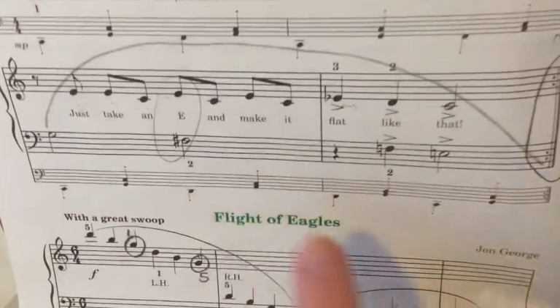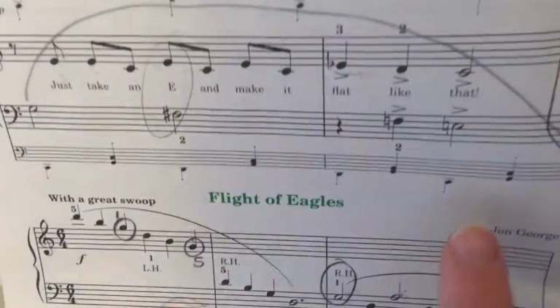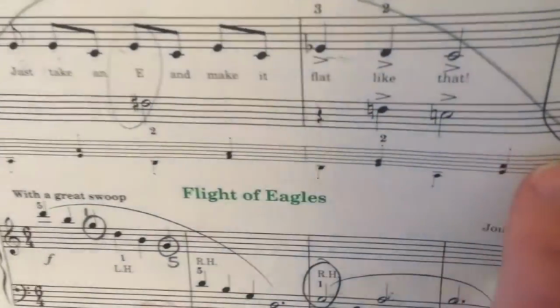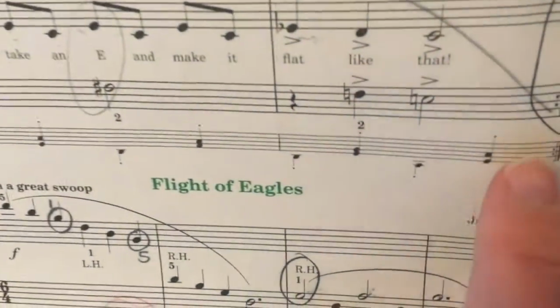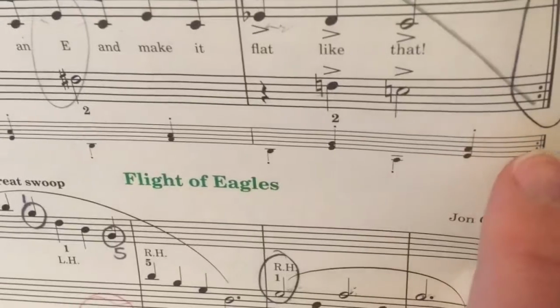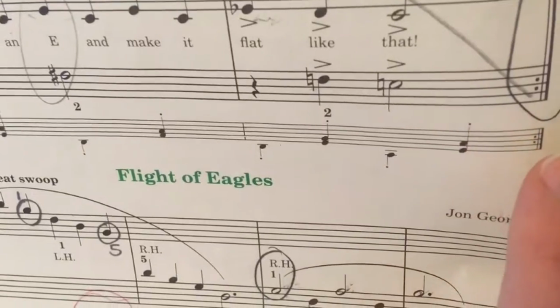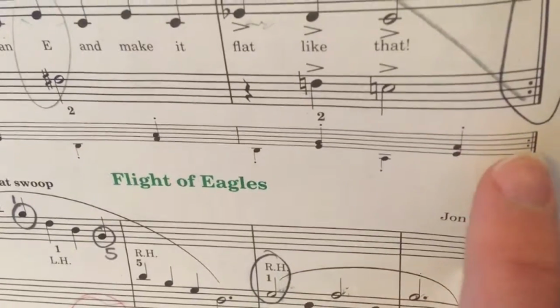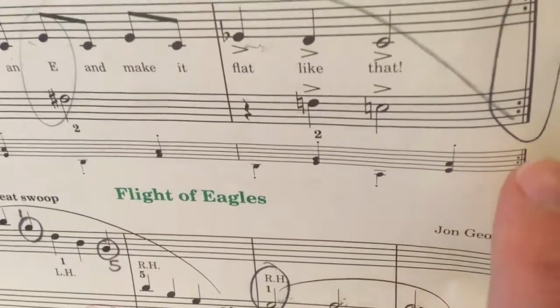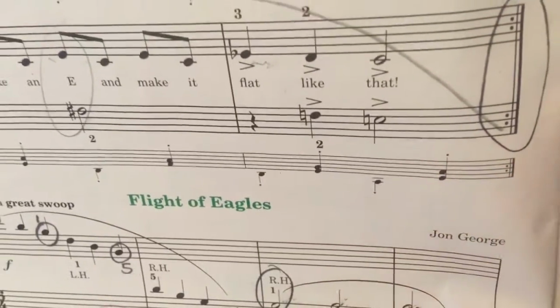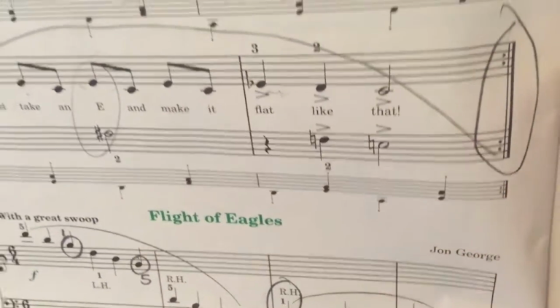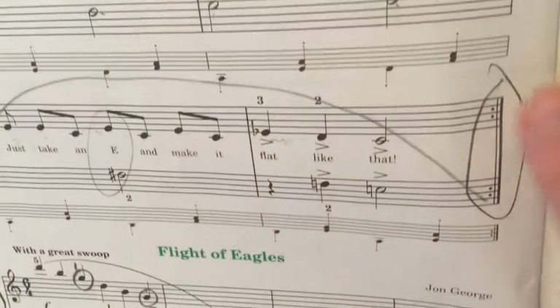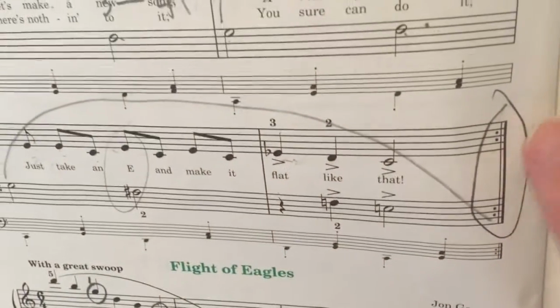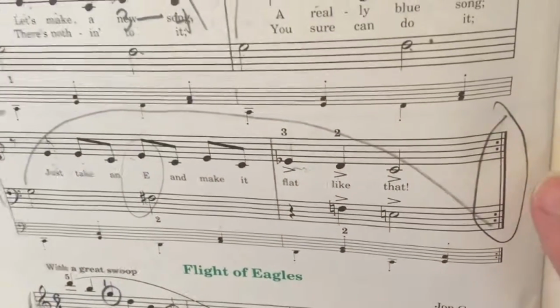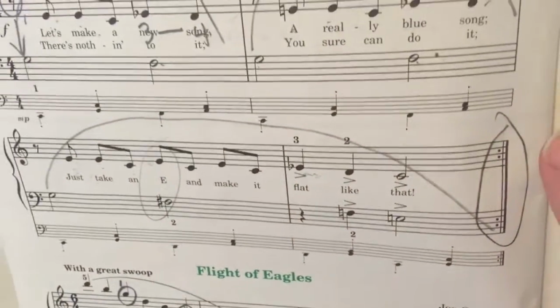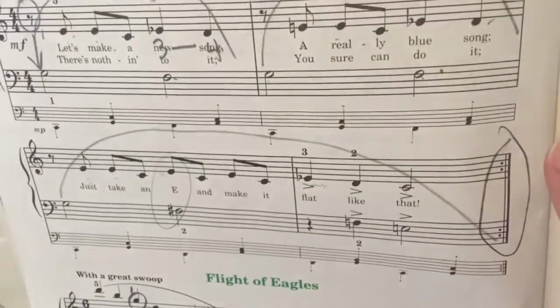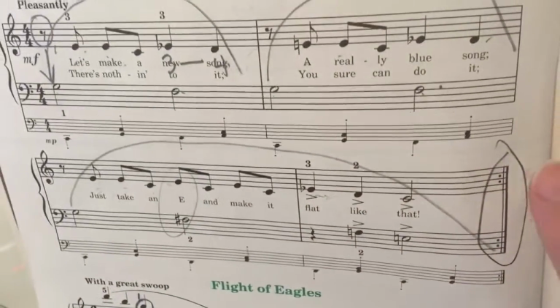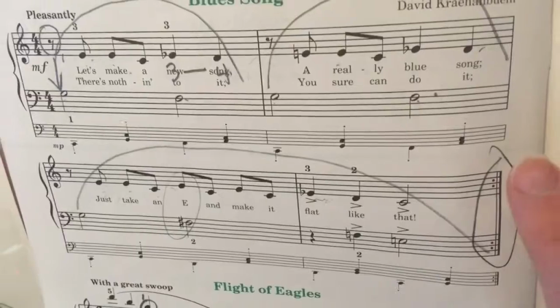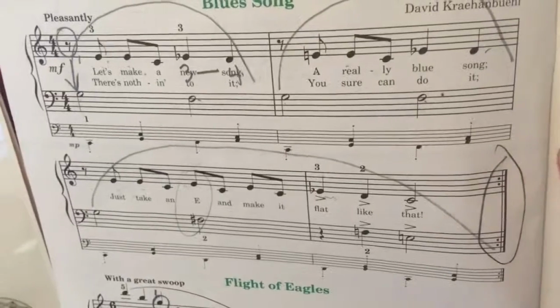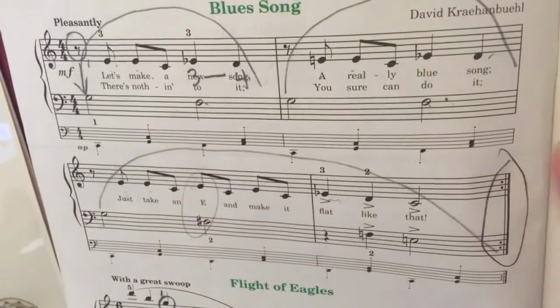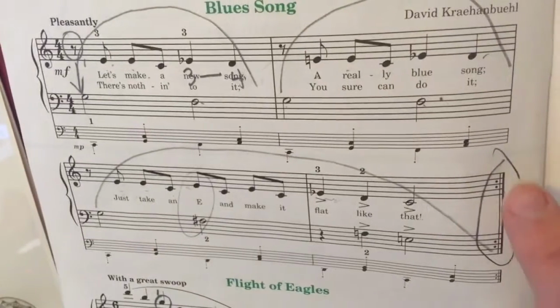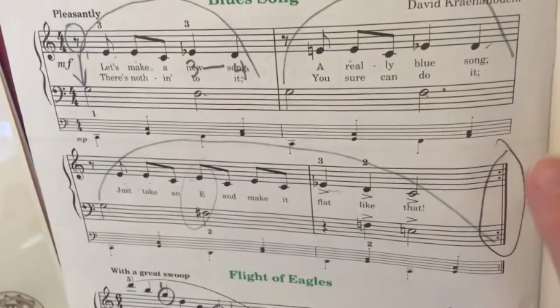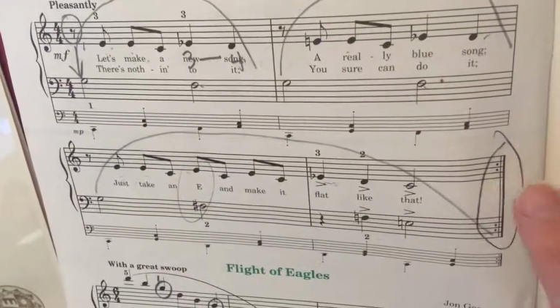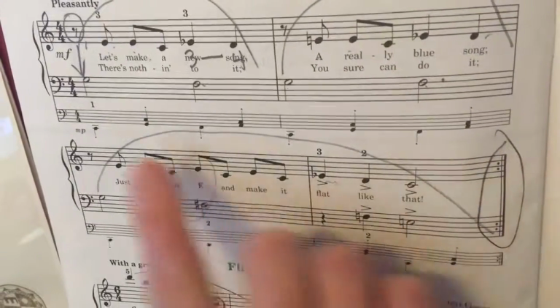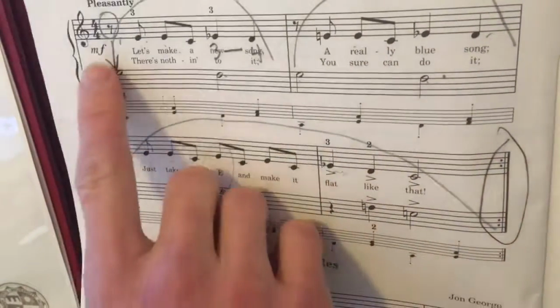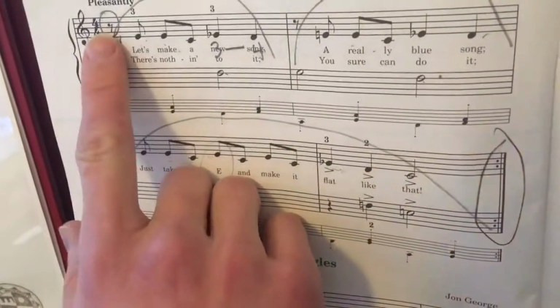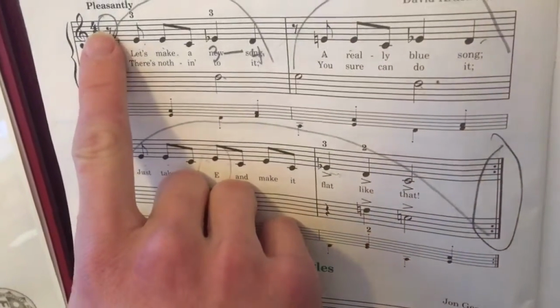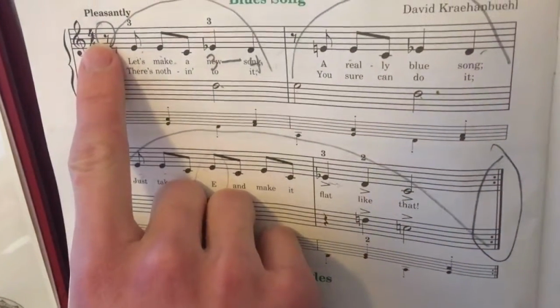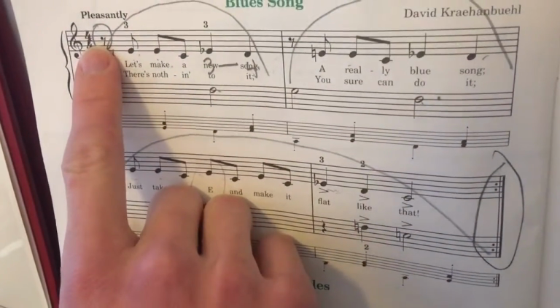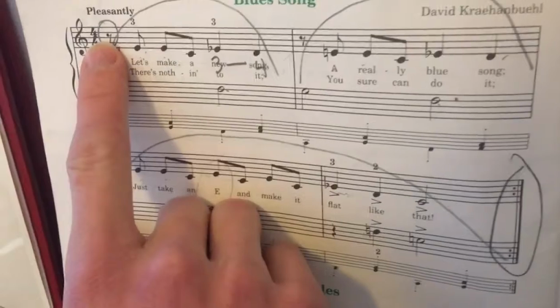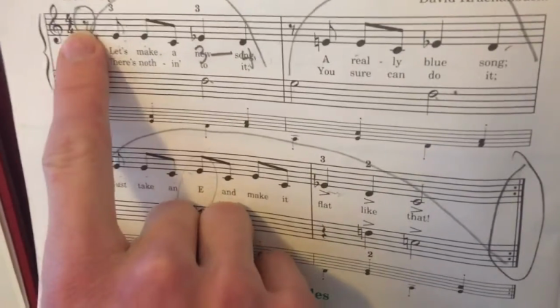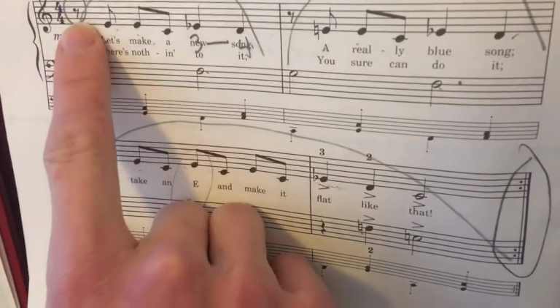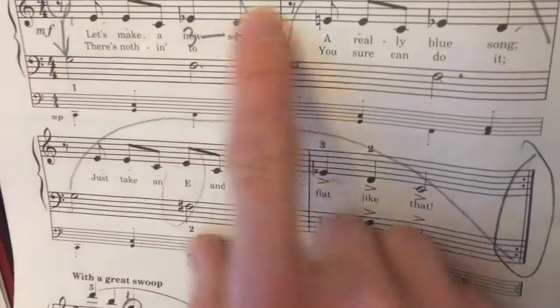I played this with the accompaniment on the second playthrough because it conveniently has a repeat sign here. There are also these eighth rests here.